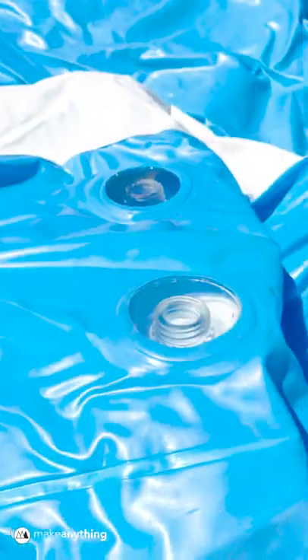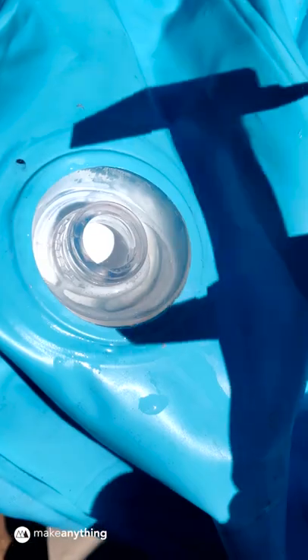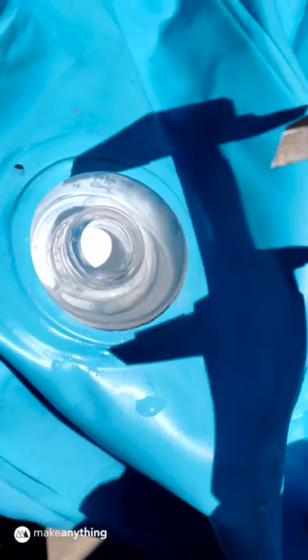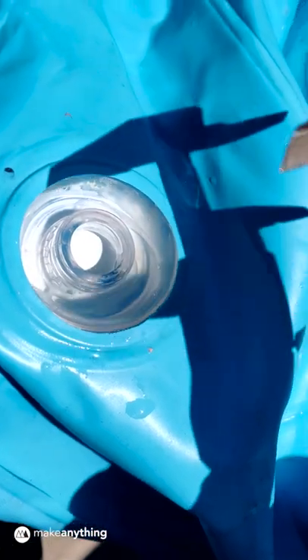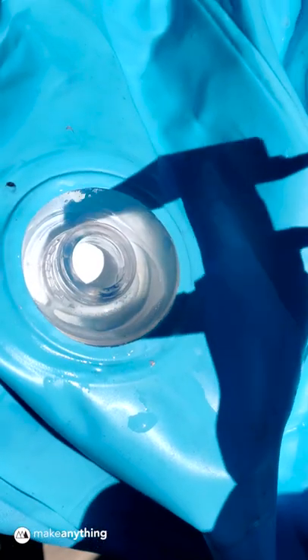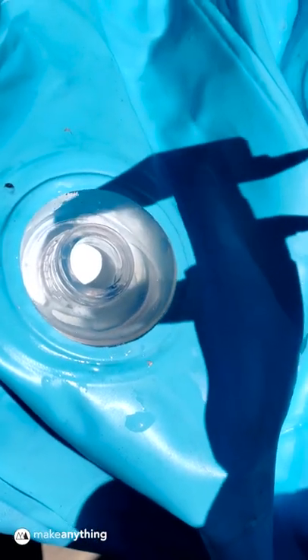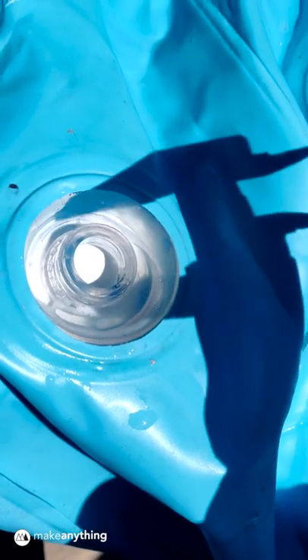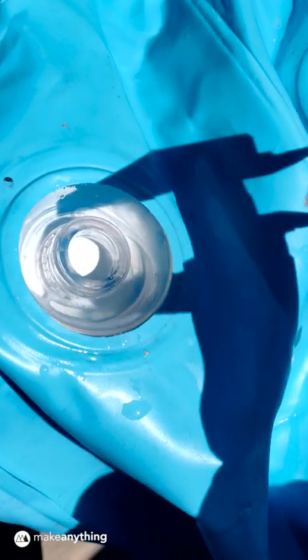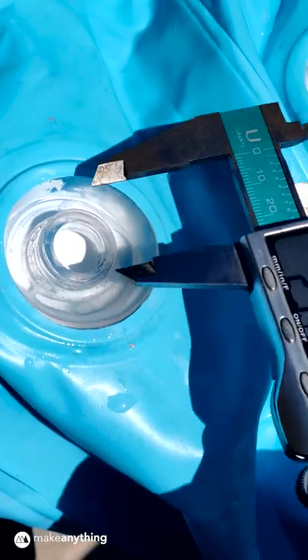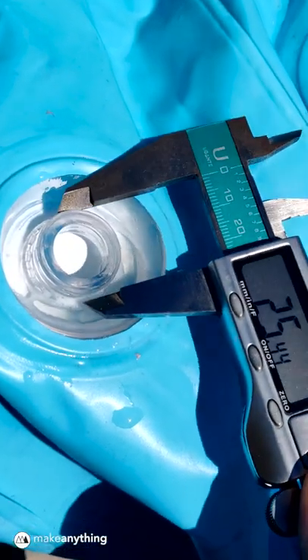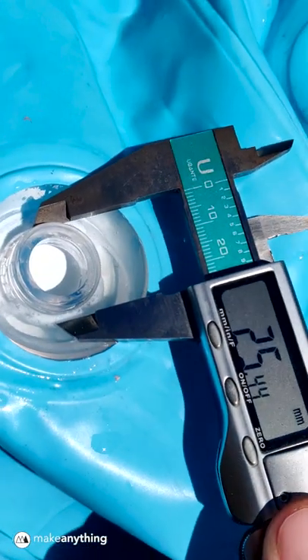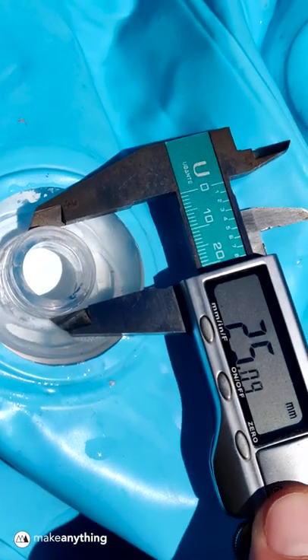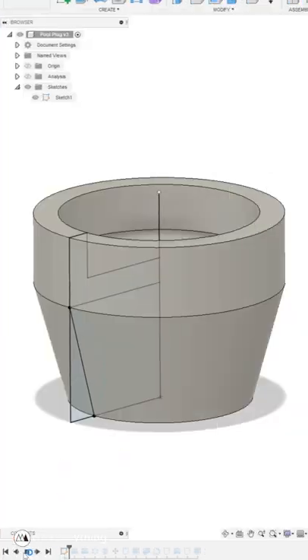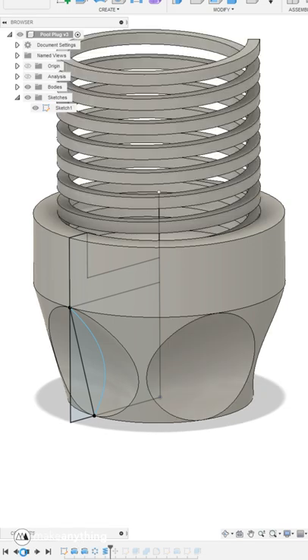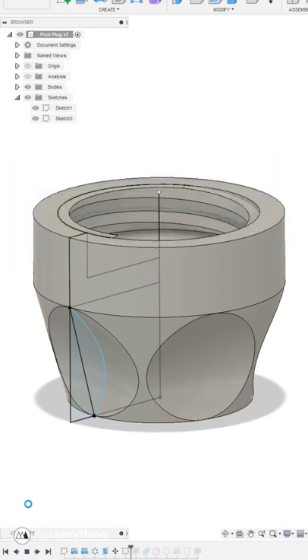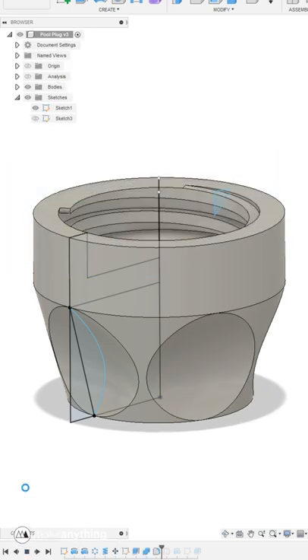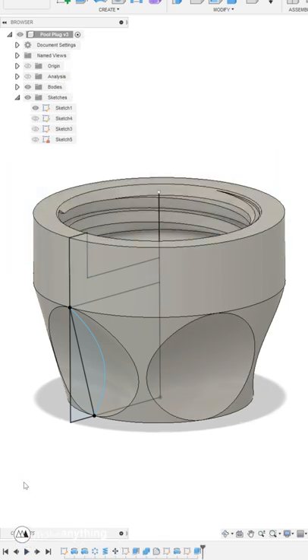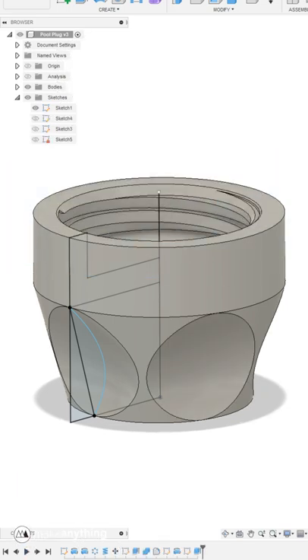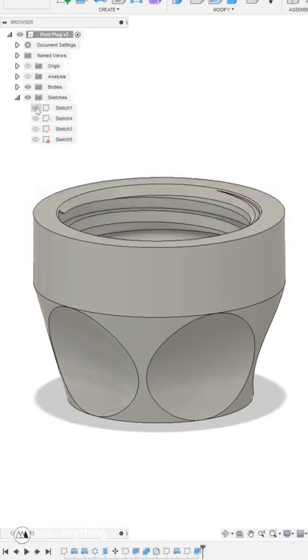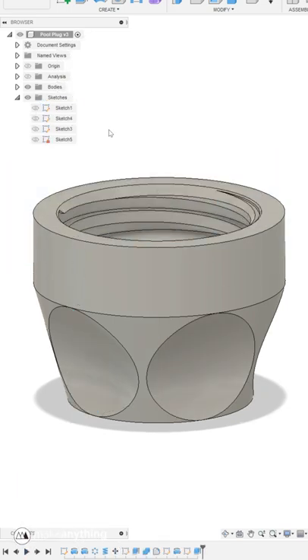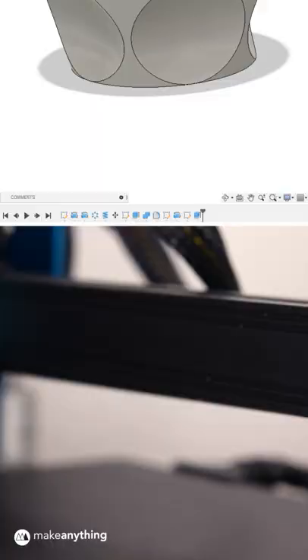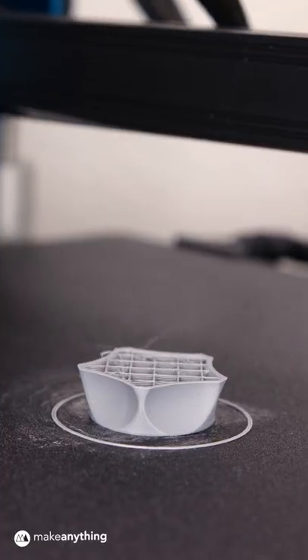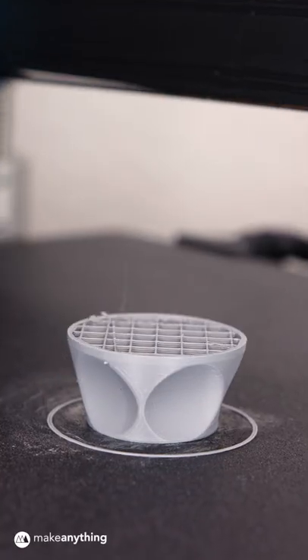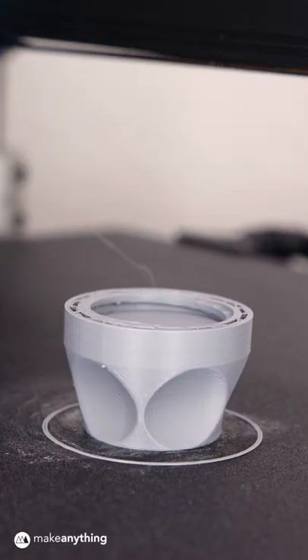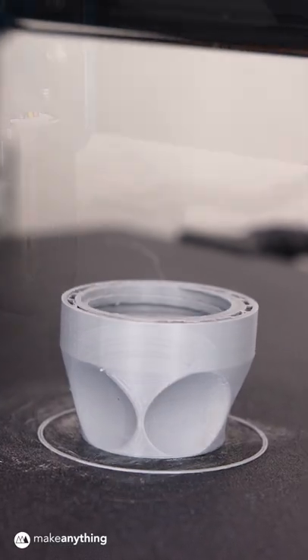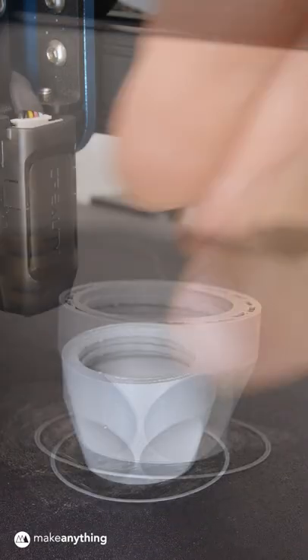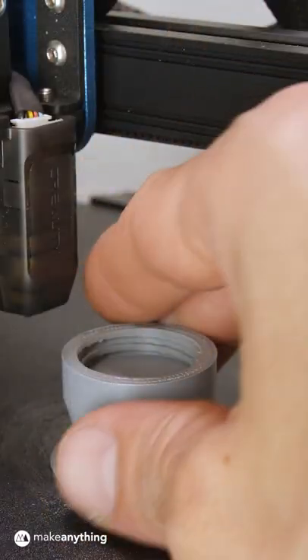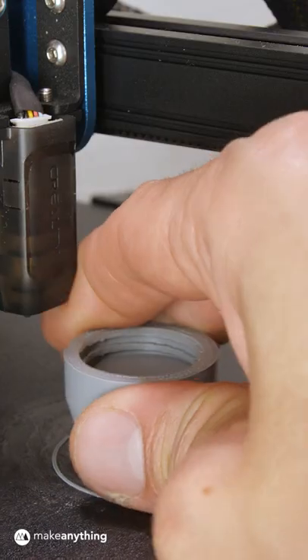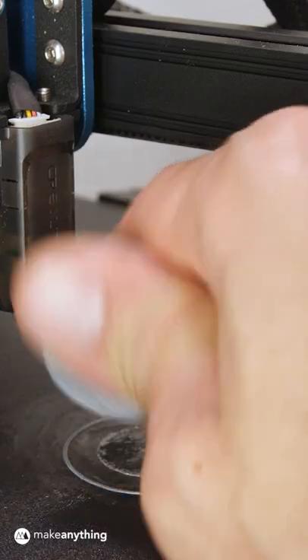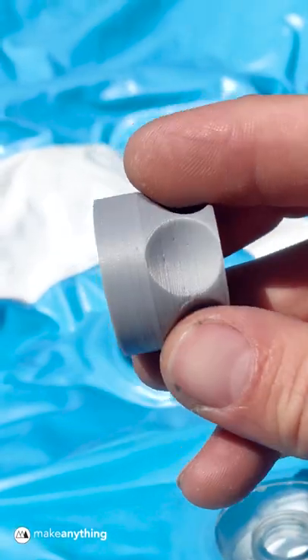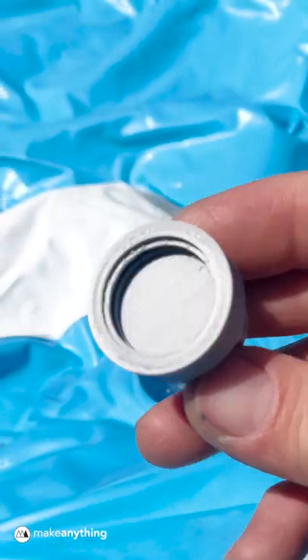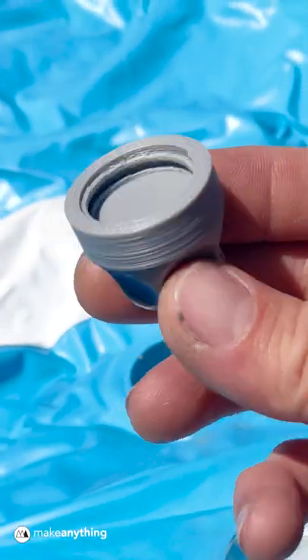So I quickly took some measurements, then I designed a new plug in Fusion 360 and 3D printed it using ASA filament so it can handle the sun.